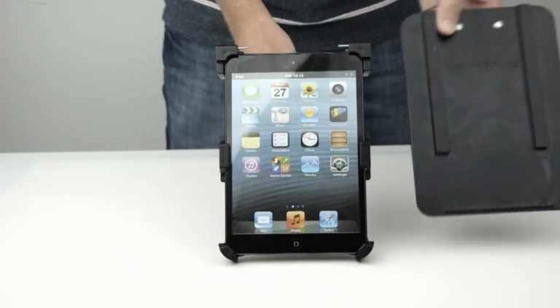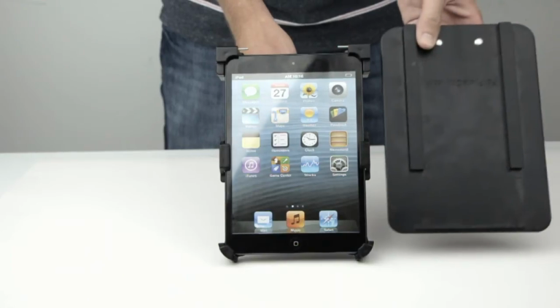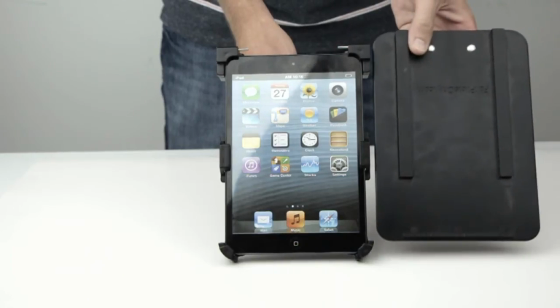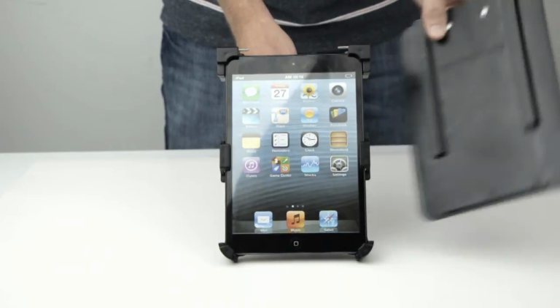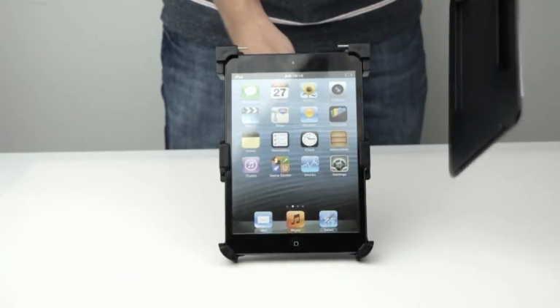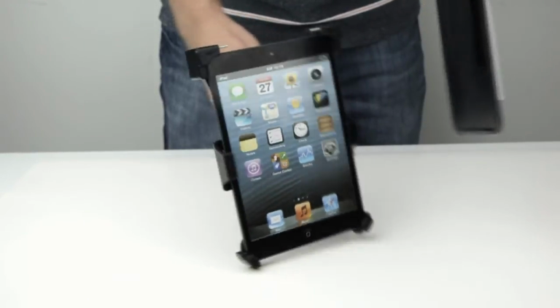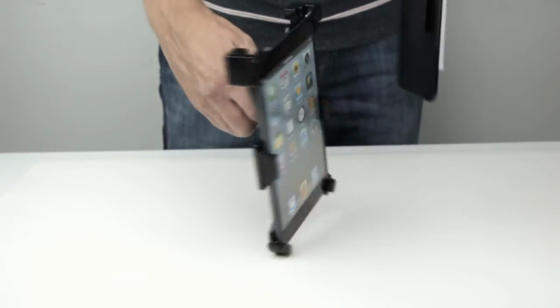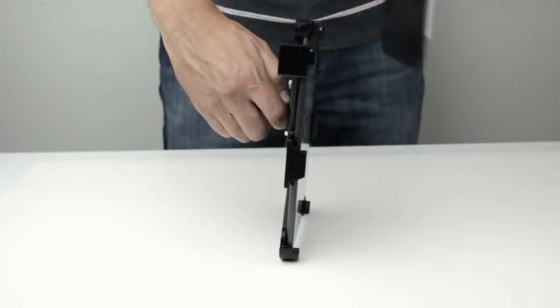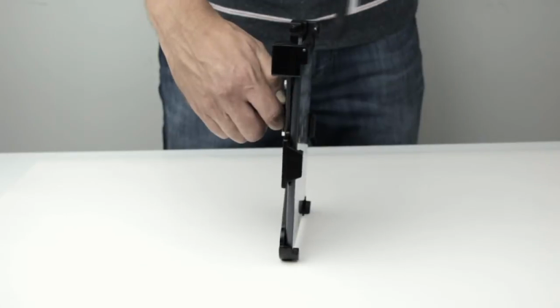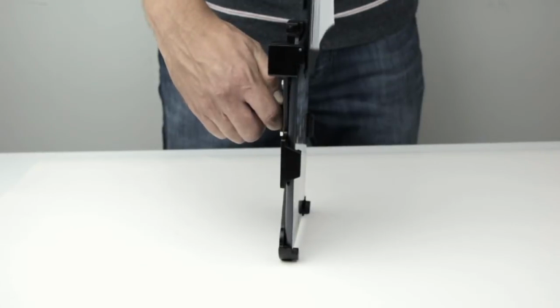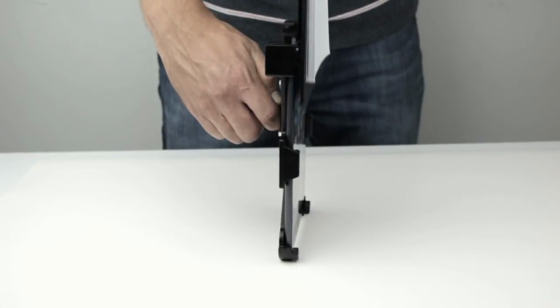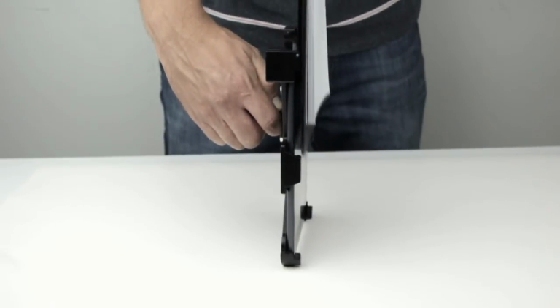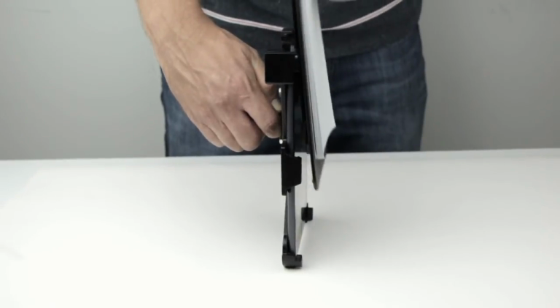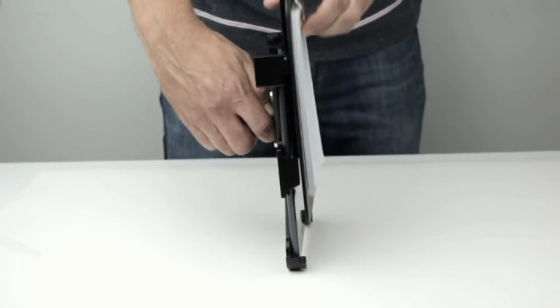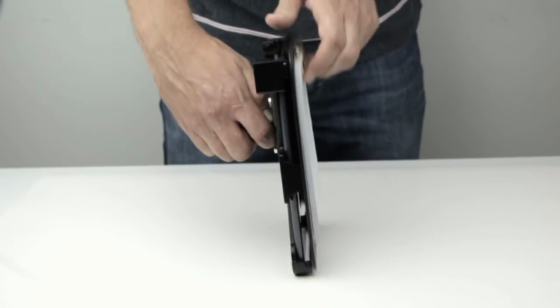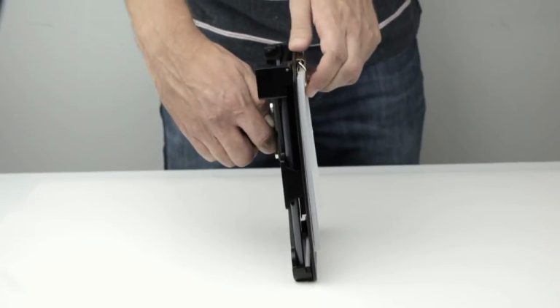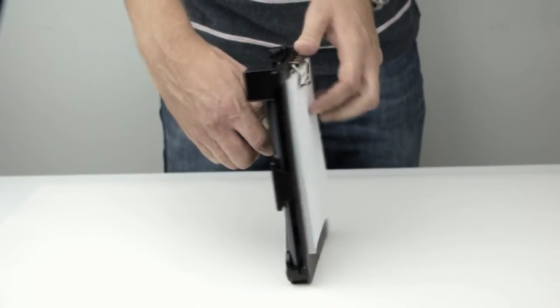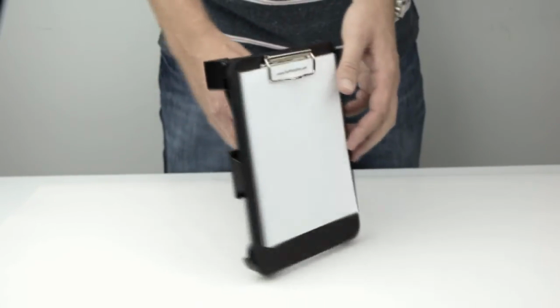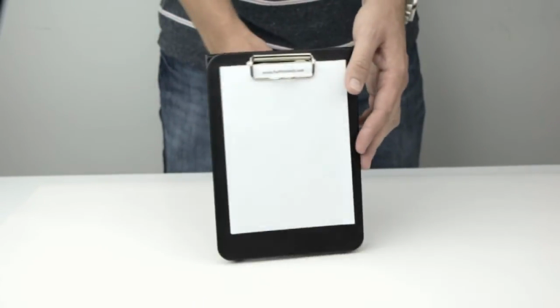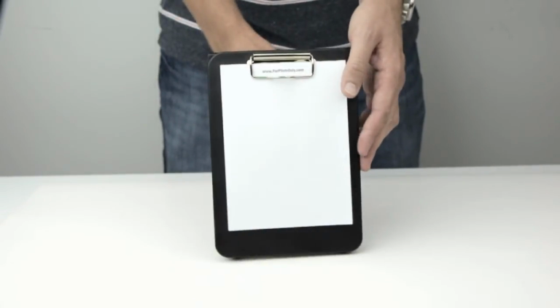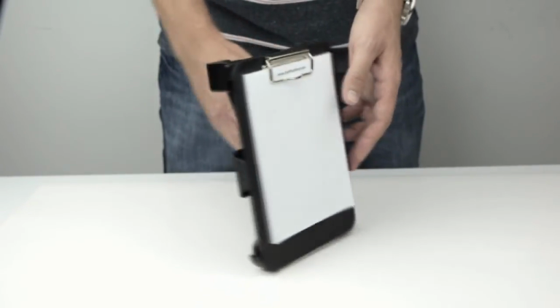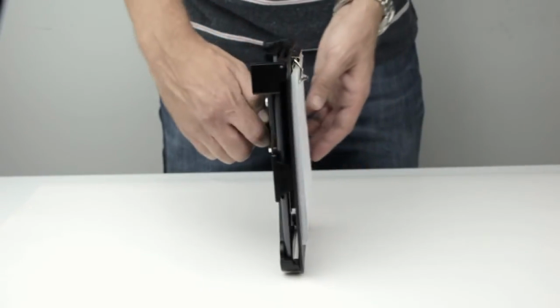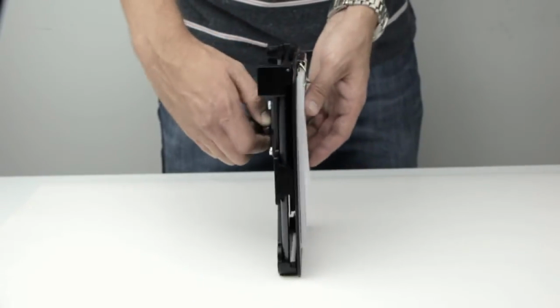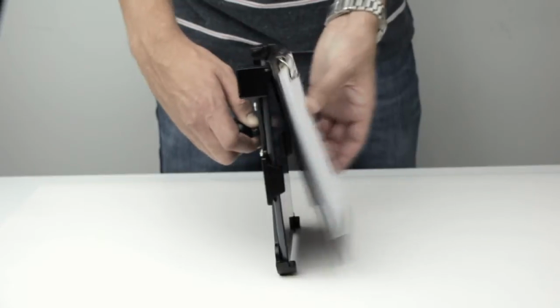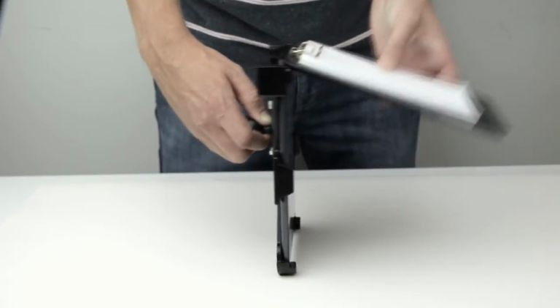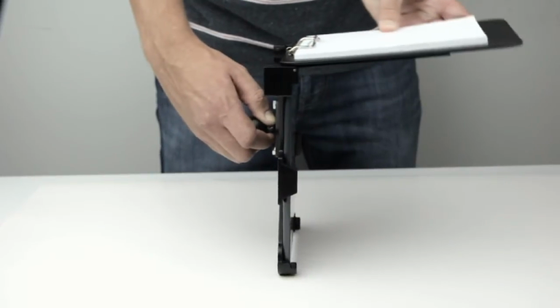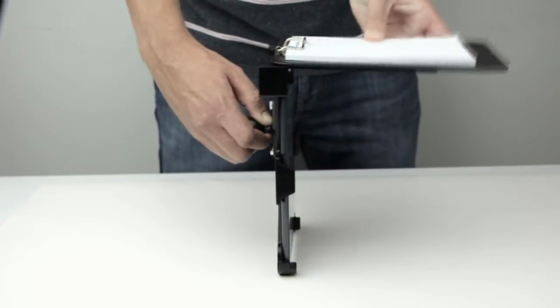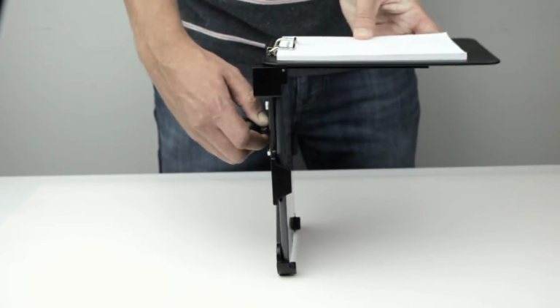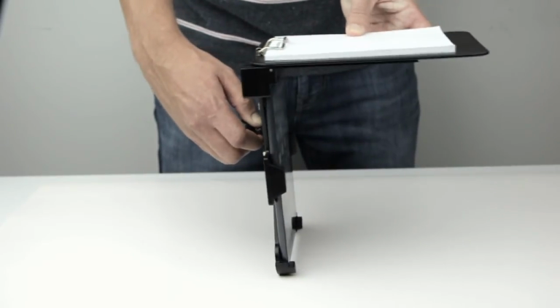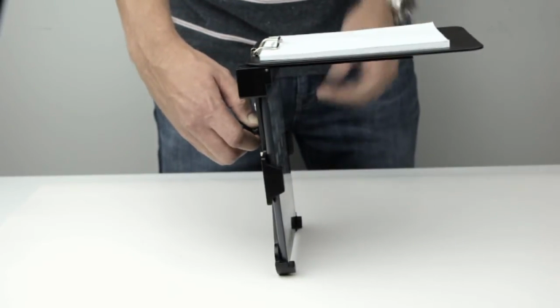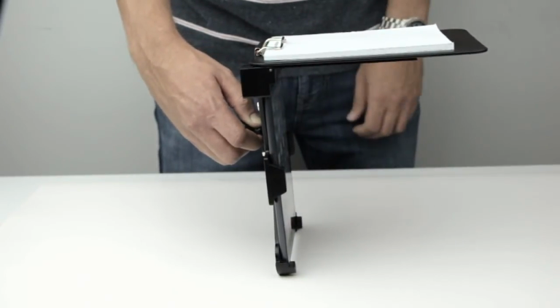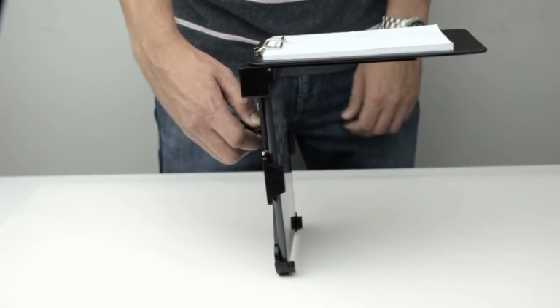Sun glare is a big concern for pilots using iPads. Thankfully, the iPro Navigator's clipboard doubles as a glare shield. Swing the clipboard up and slide it back, locking into a perpendicular position.